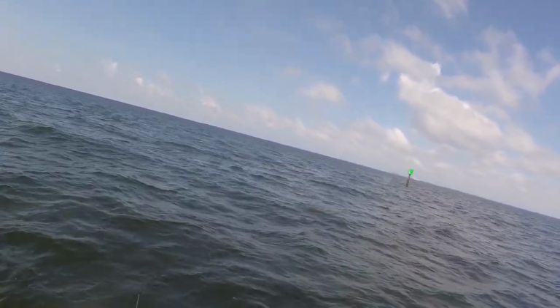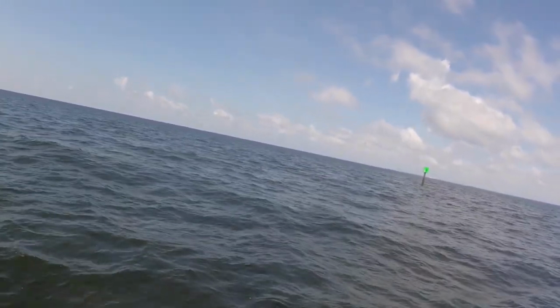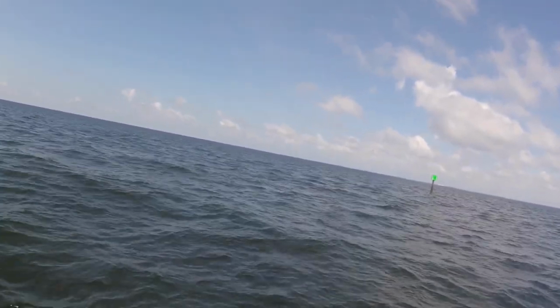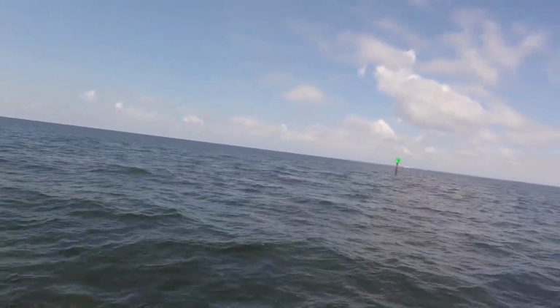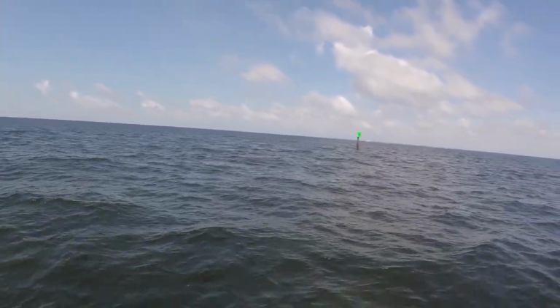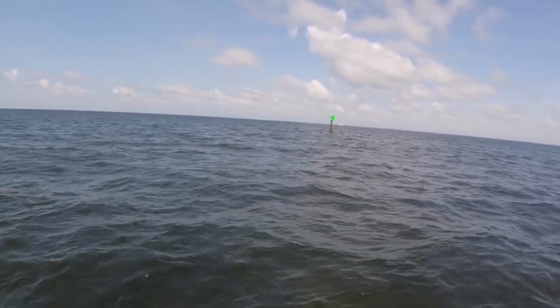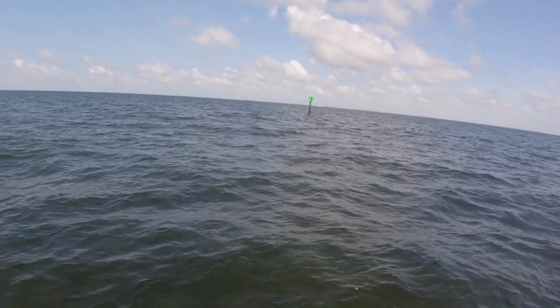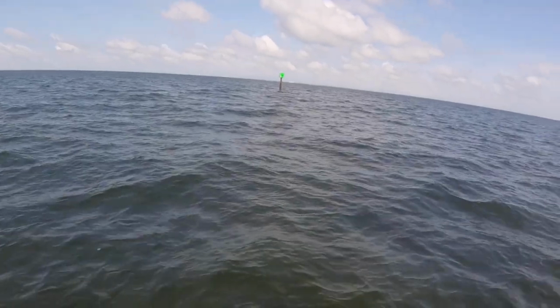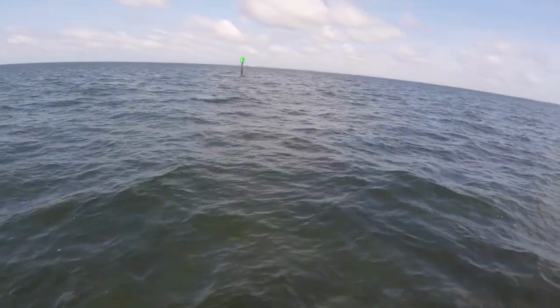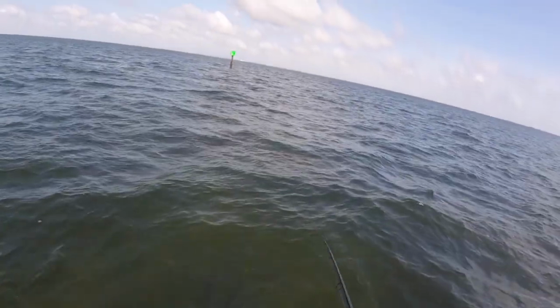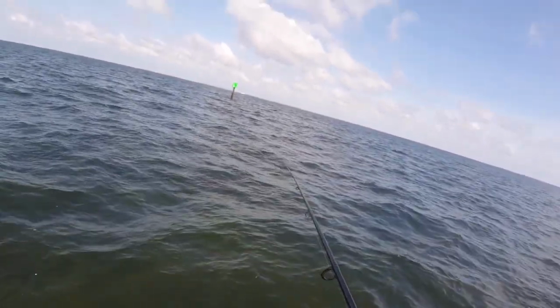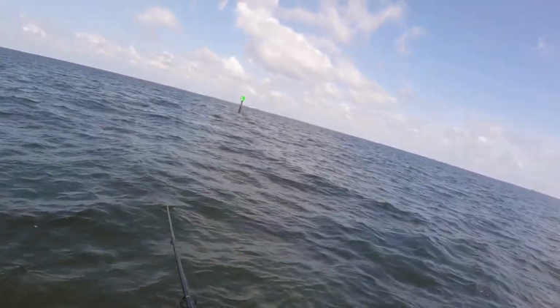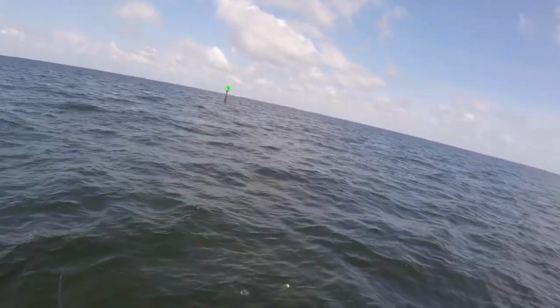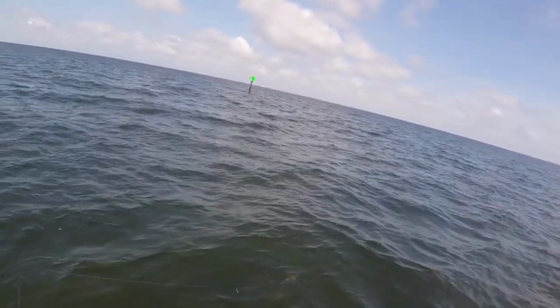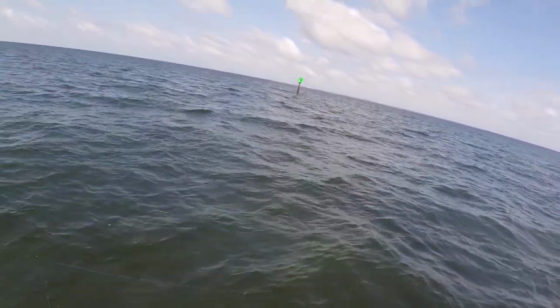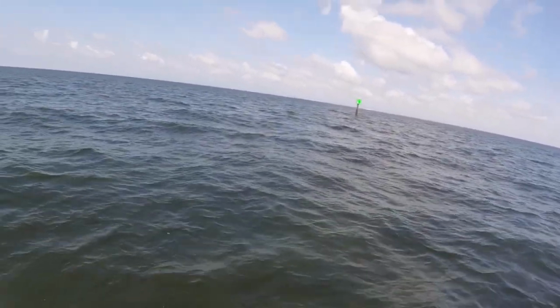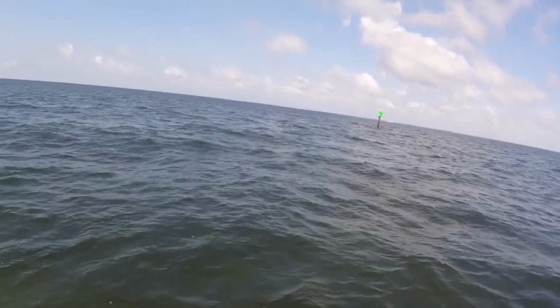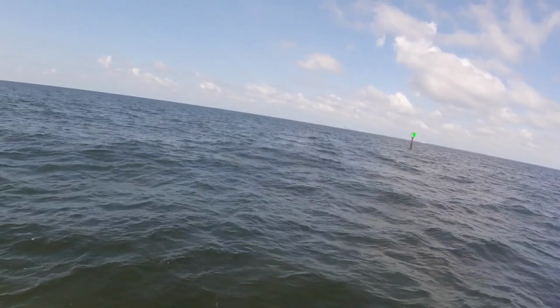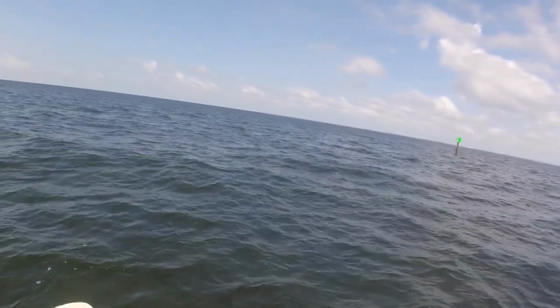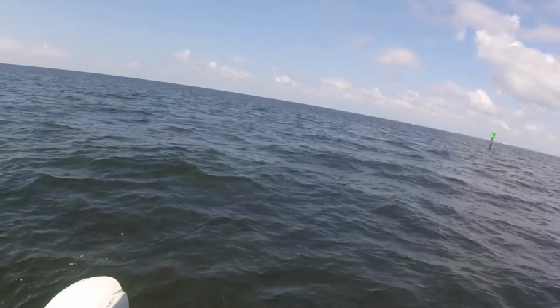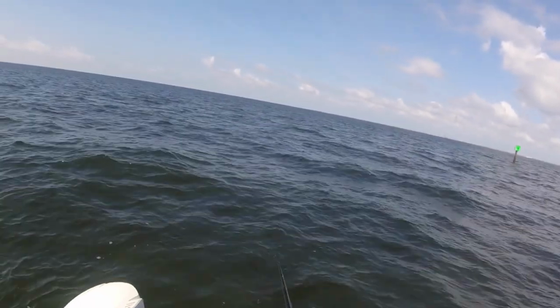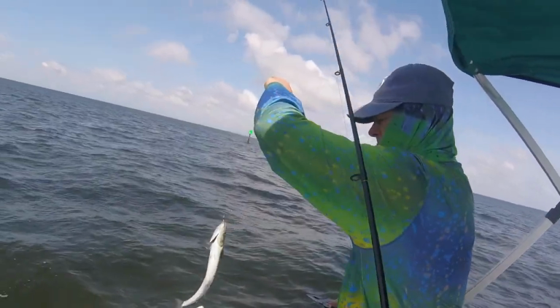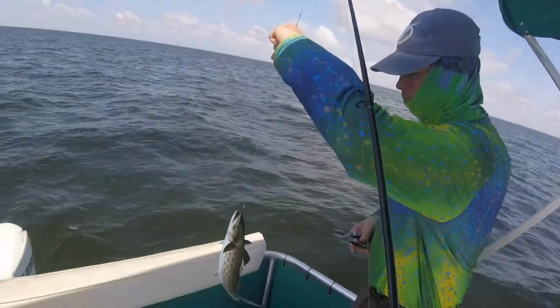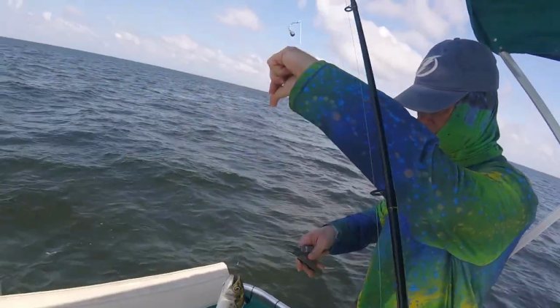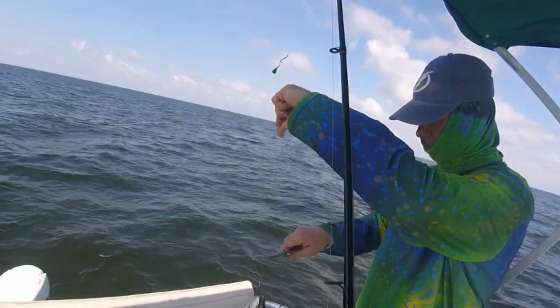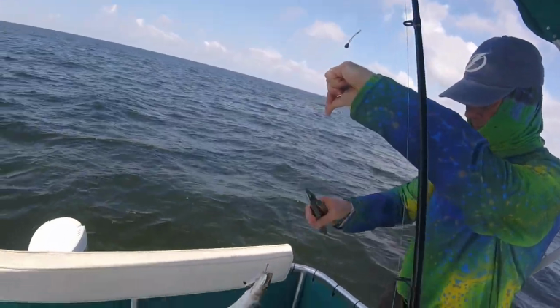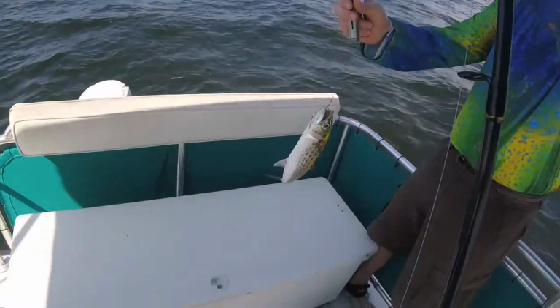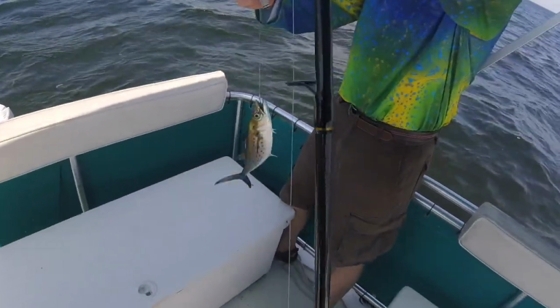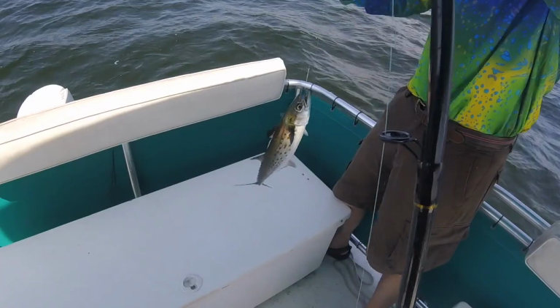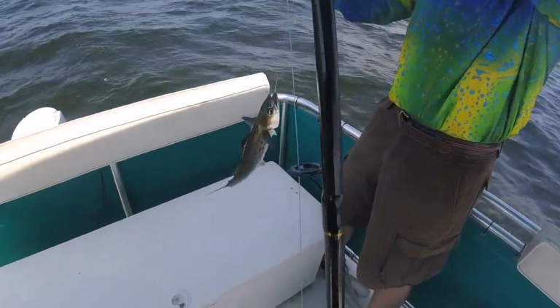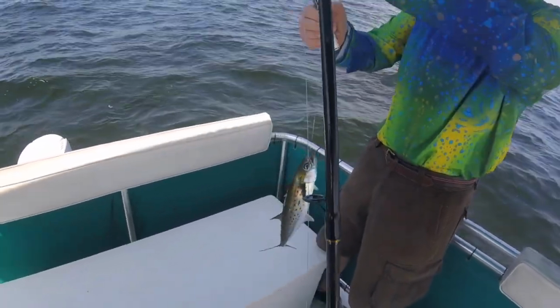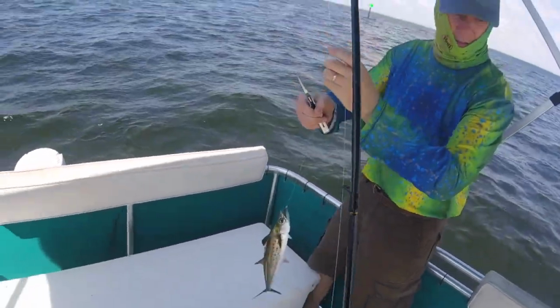It's another speckled mack- it's another trout, I think. Oh no, it's a Spanish mackerel. Where's that towel?